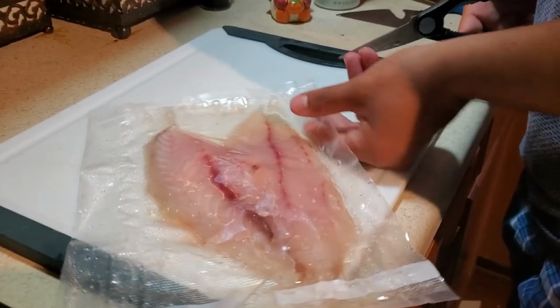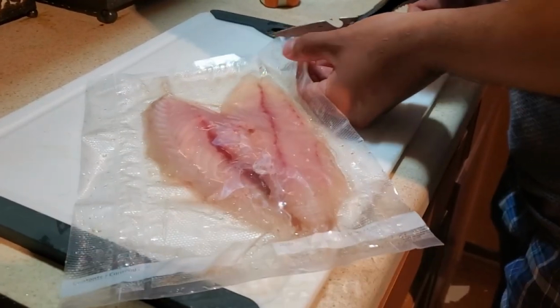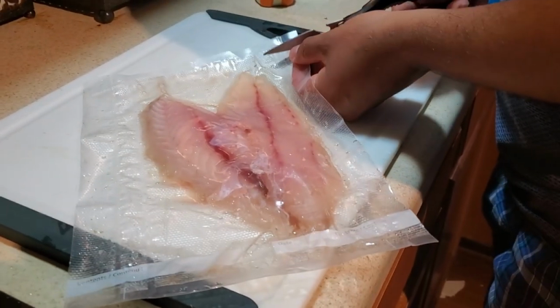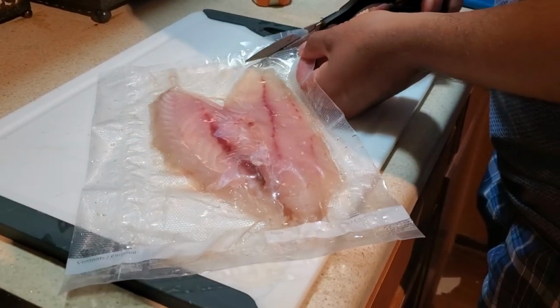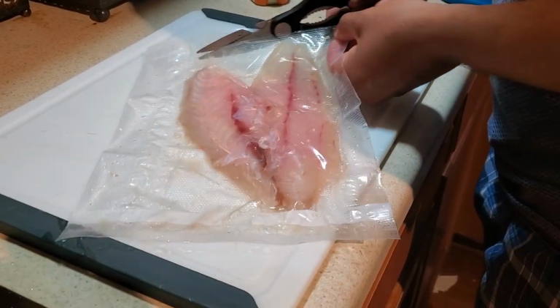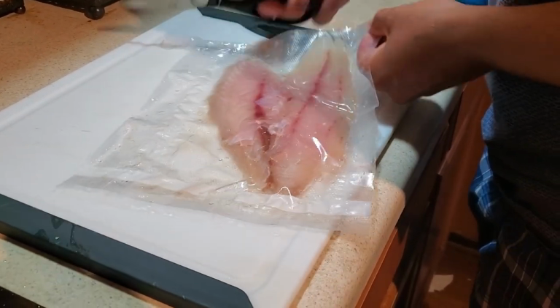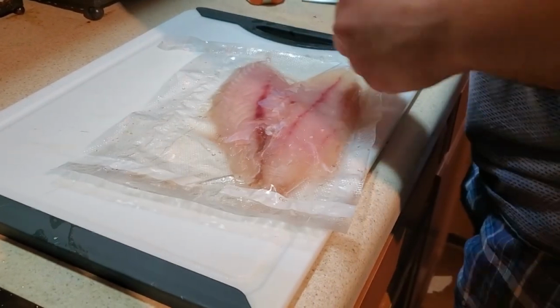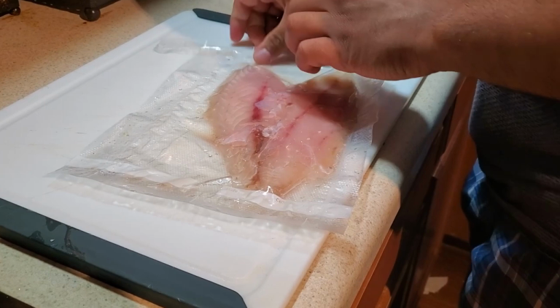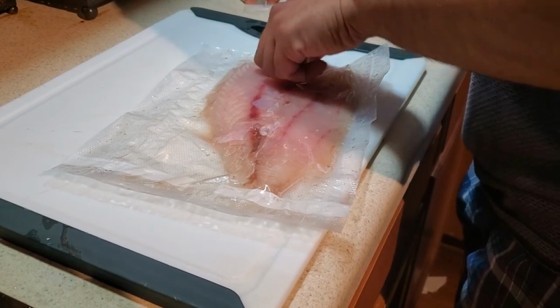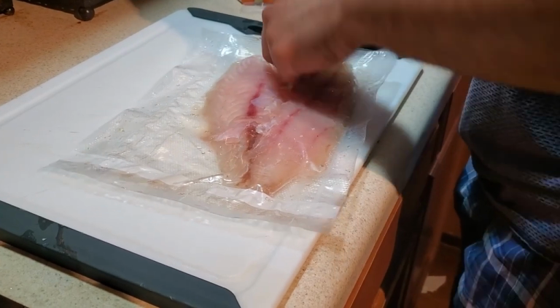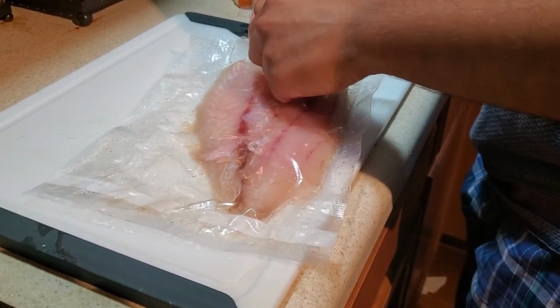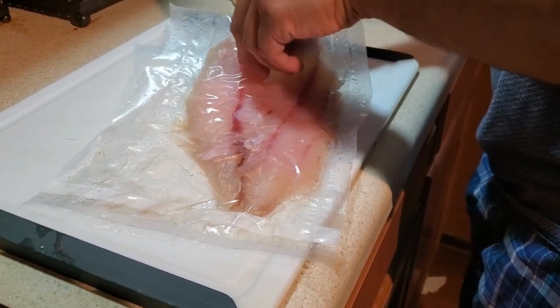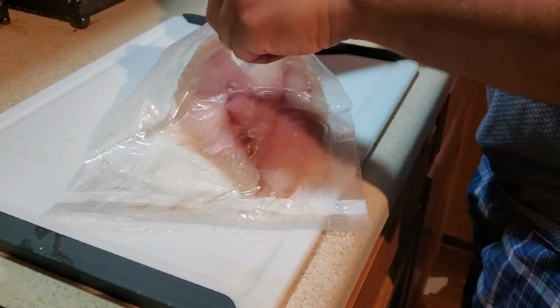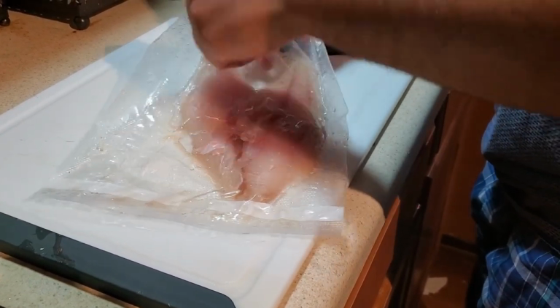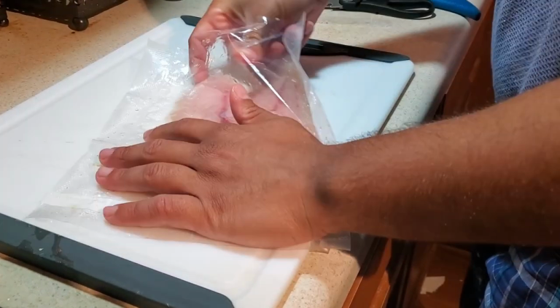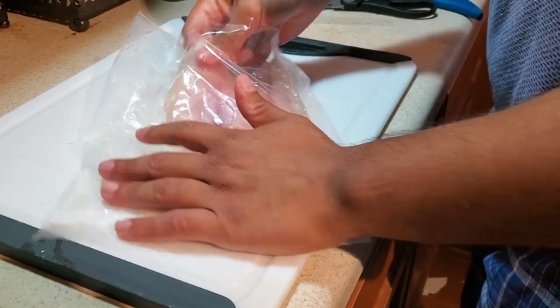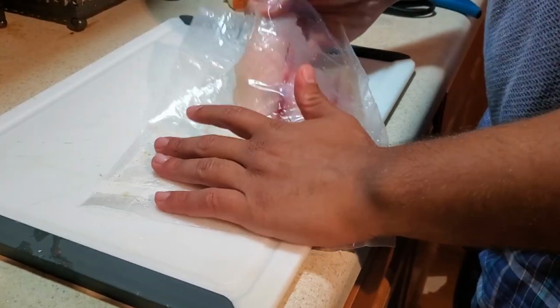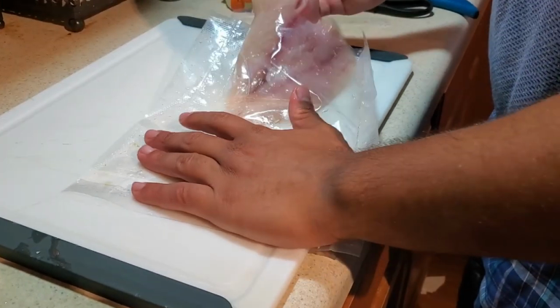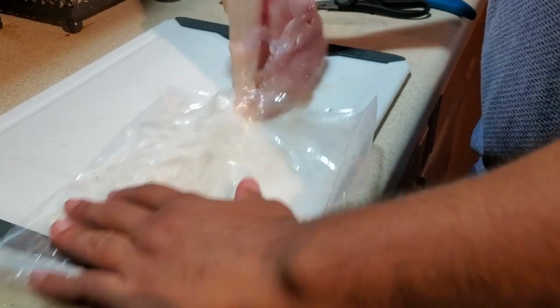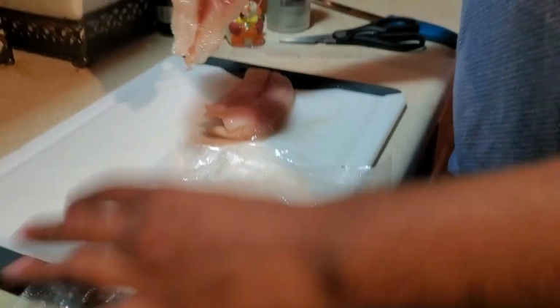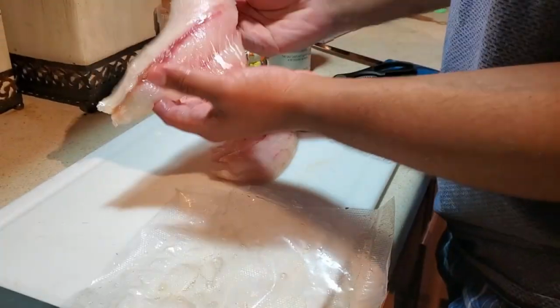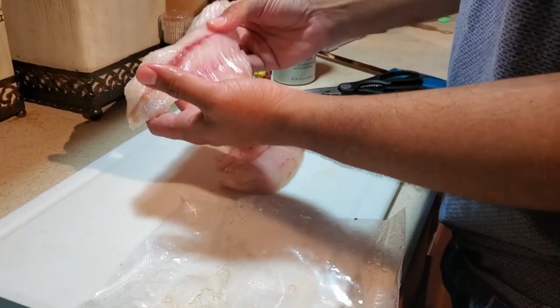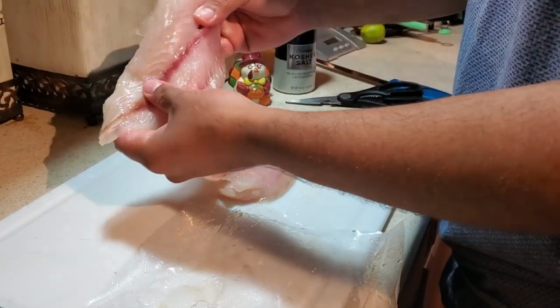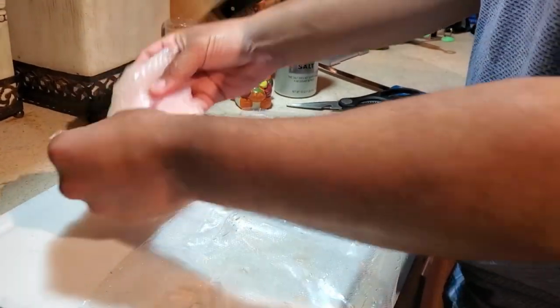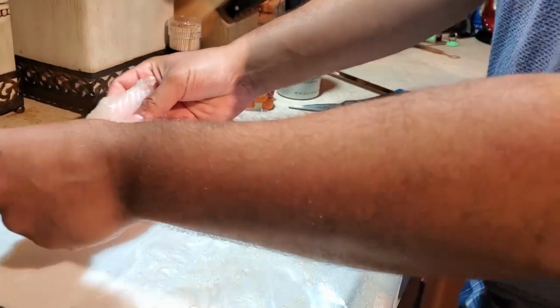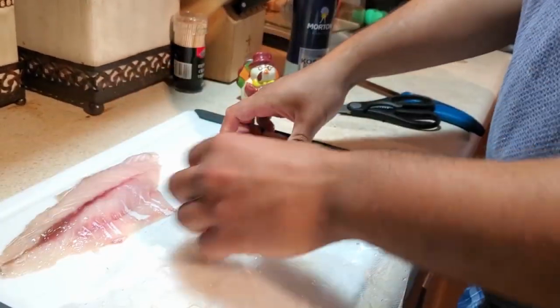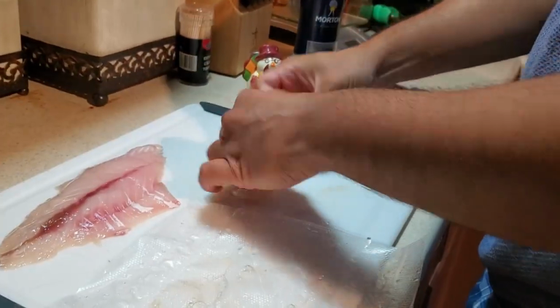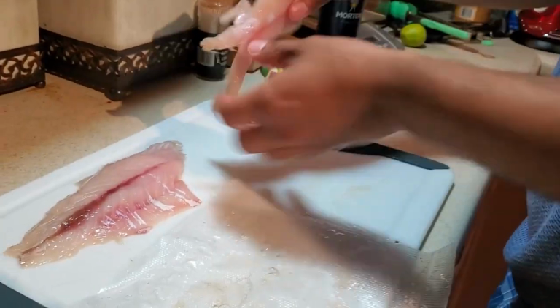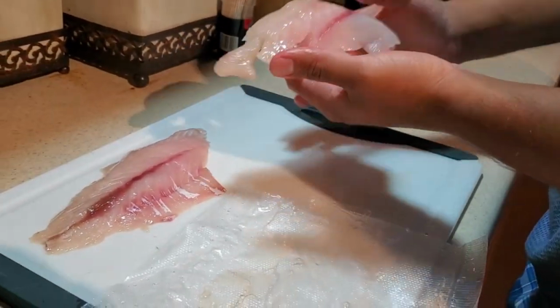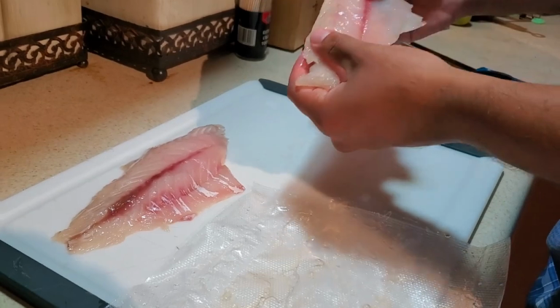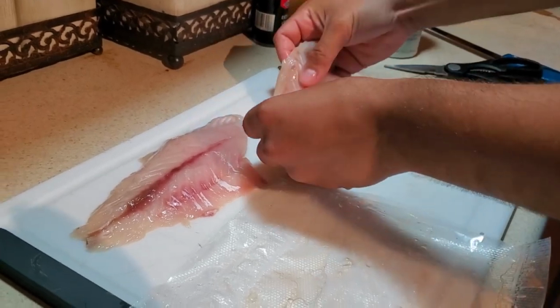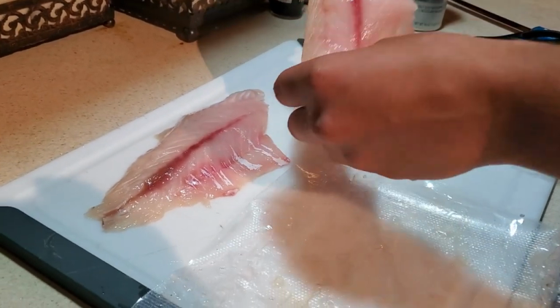Alright you guys, special video for you here. We are going to make some flash fry sashimi — now it's not actually raw sashimi that we're going to do here, but it will be kind of in between that.